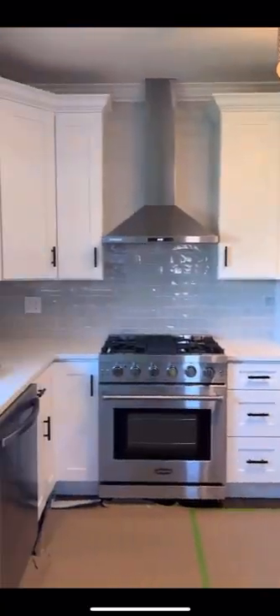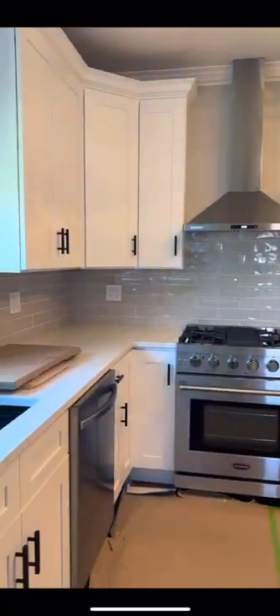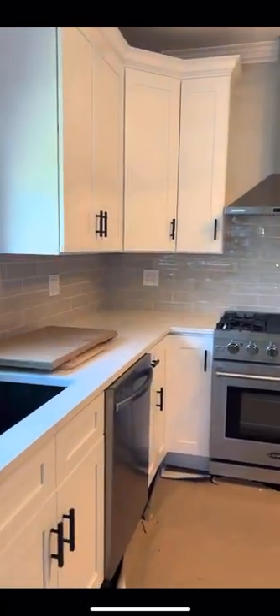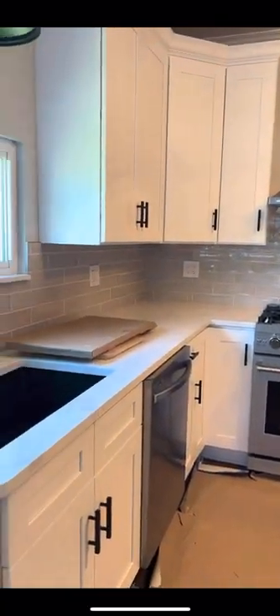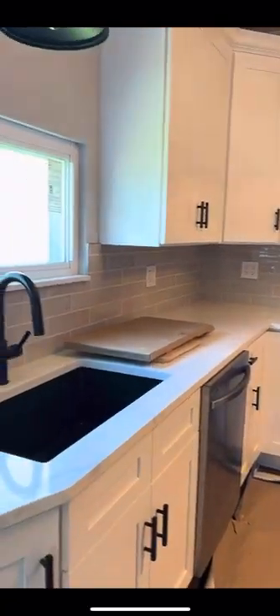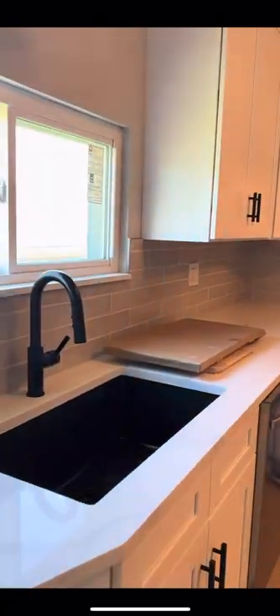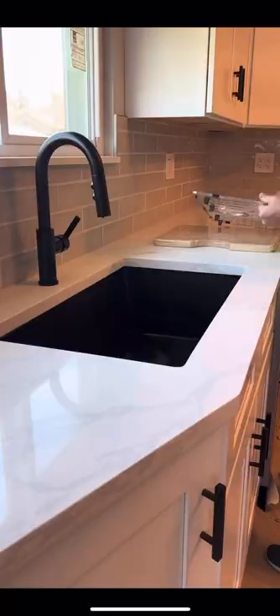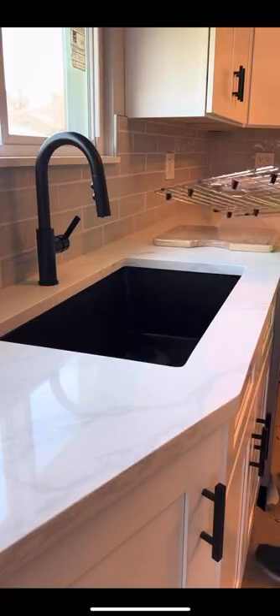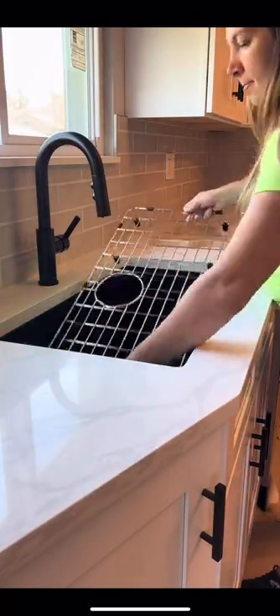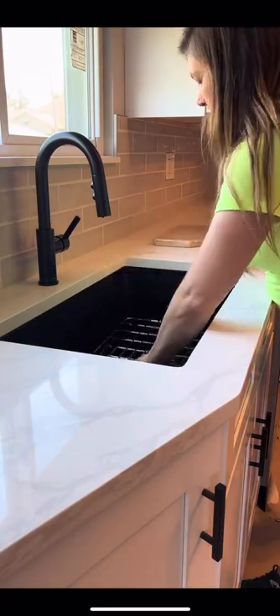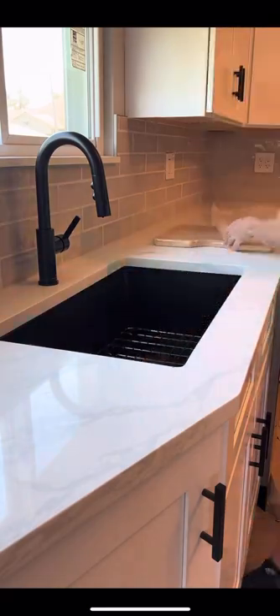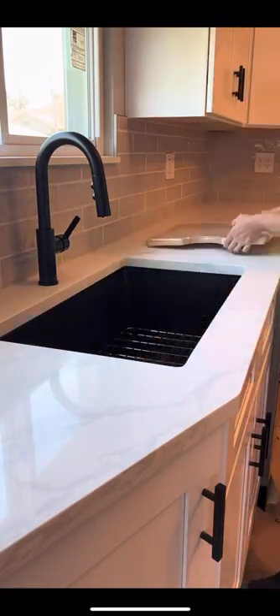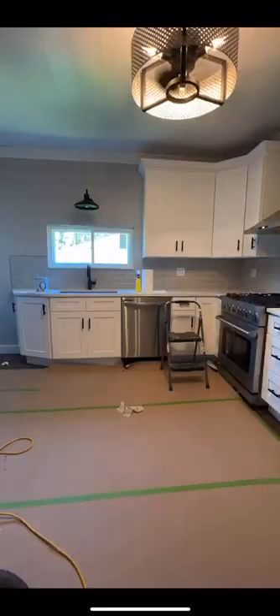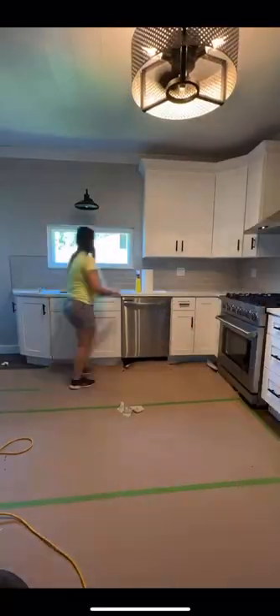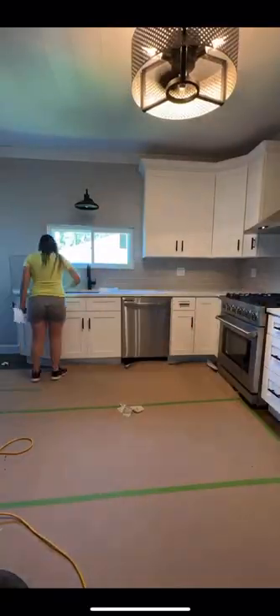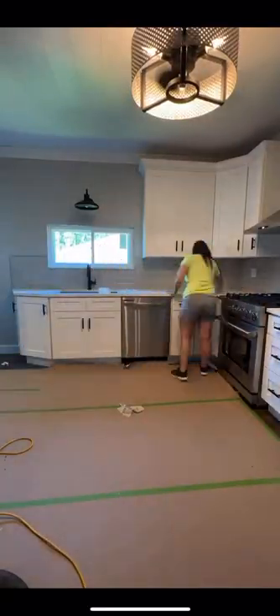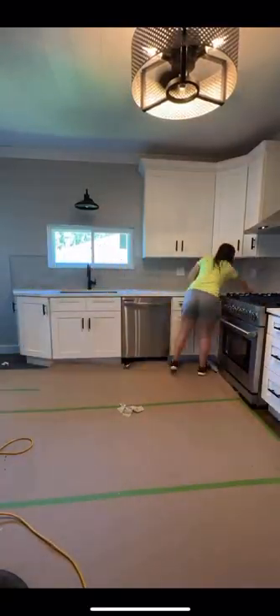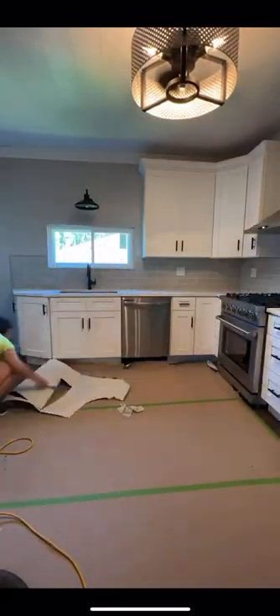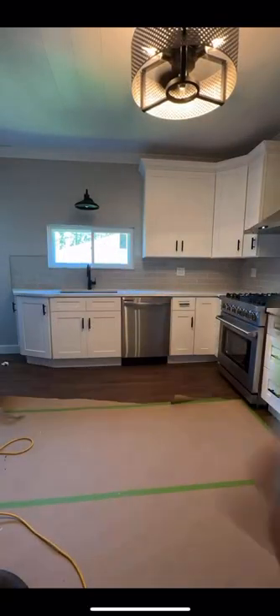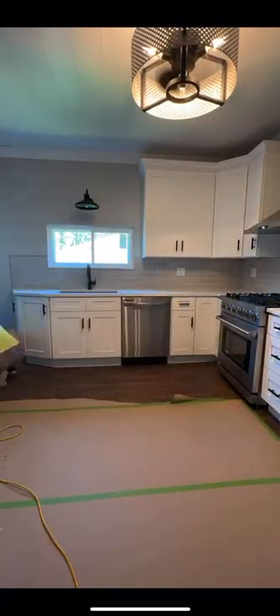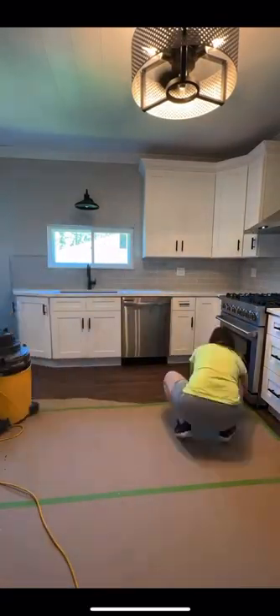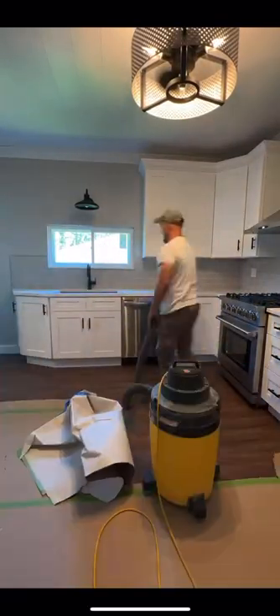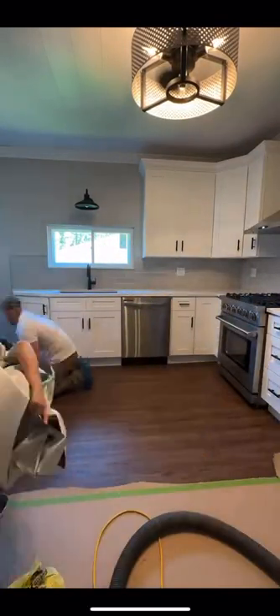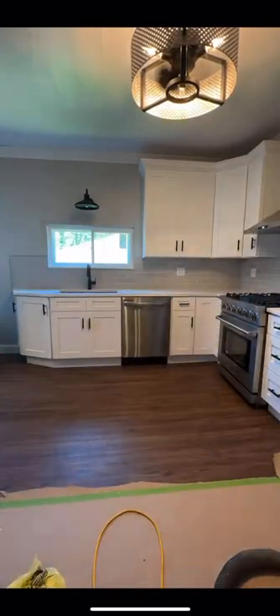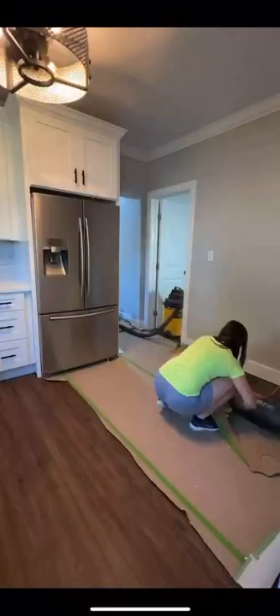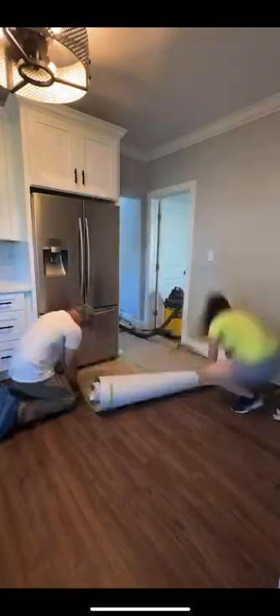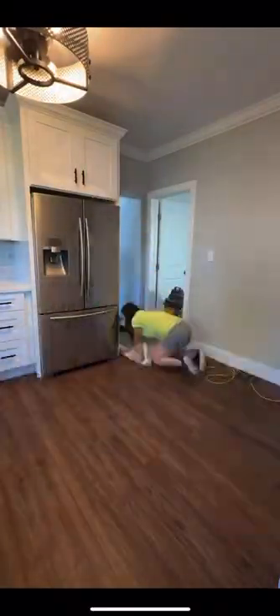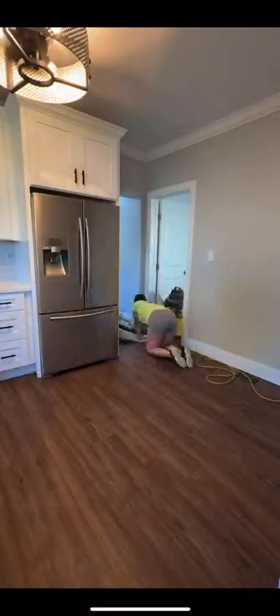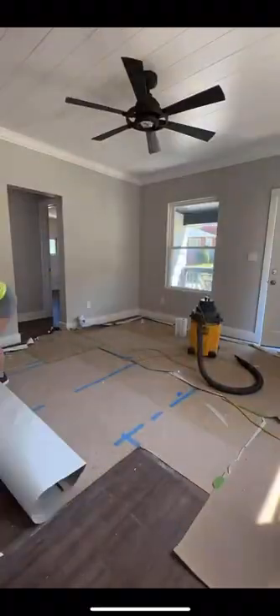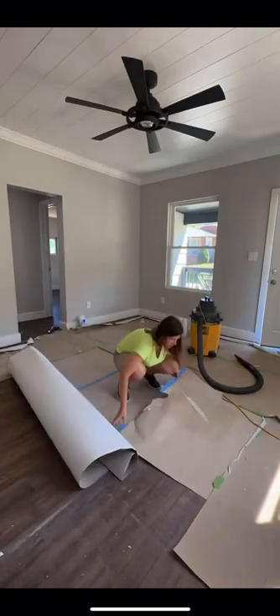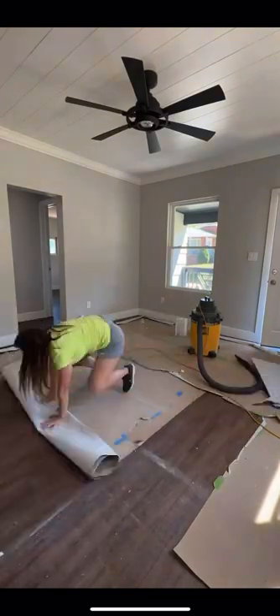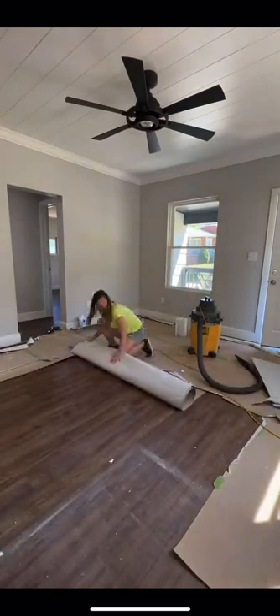We moved on to the kitchen, and I added the grid in the sink and the cutting board, cleaned all the cabinets, and we started peeling the paper in the rest of the house and shop vaccing as we went.